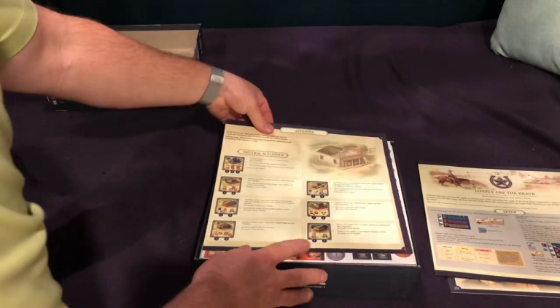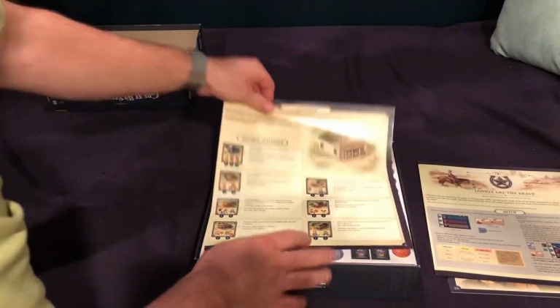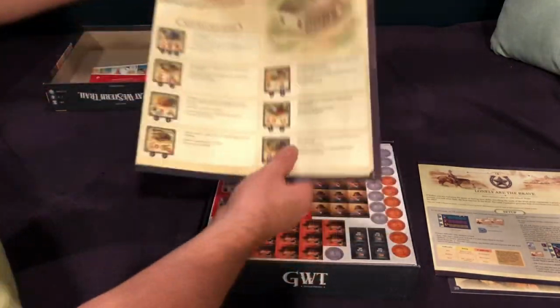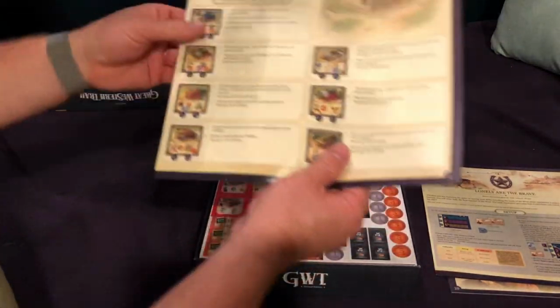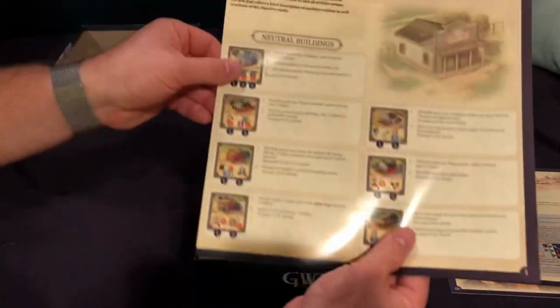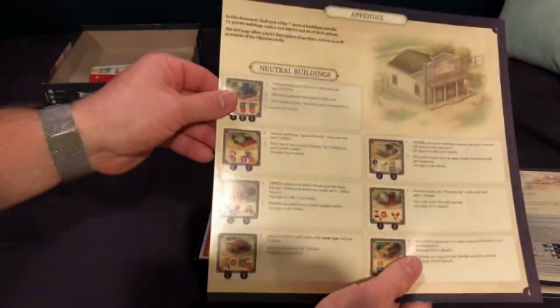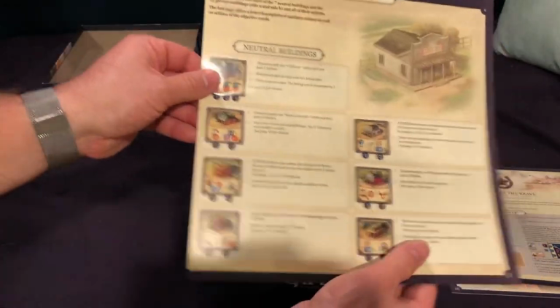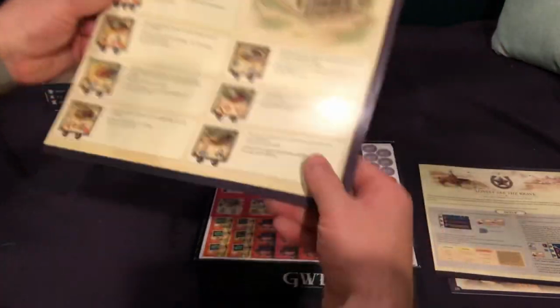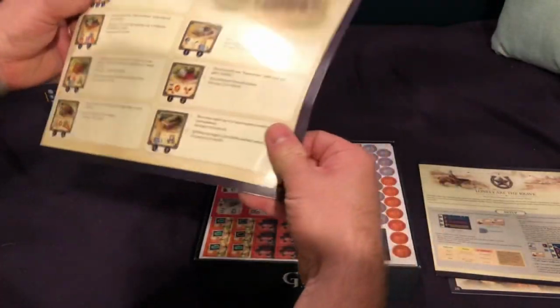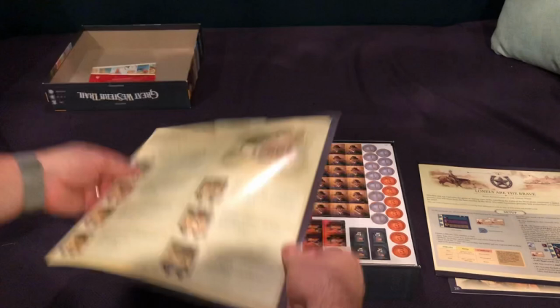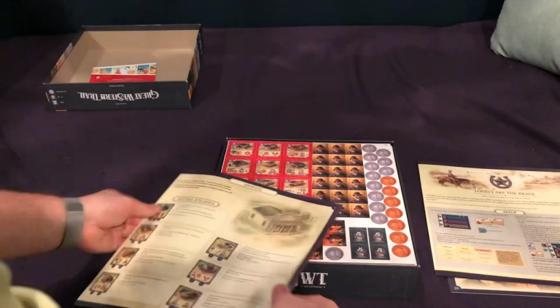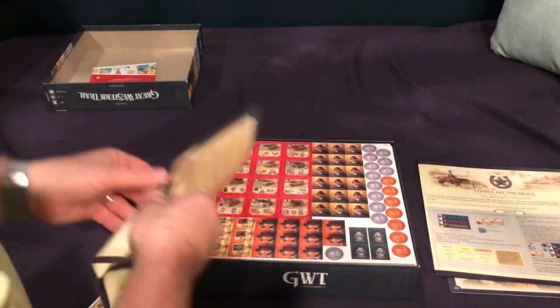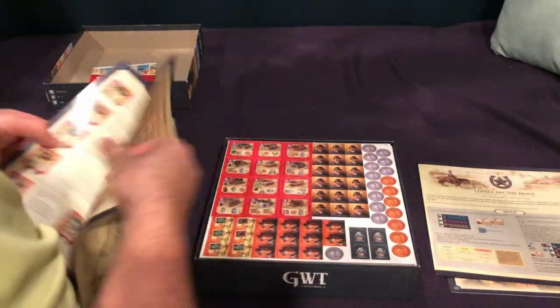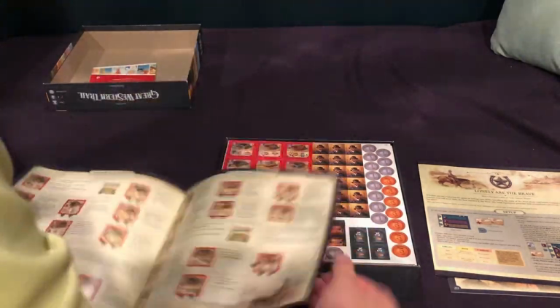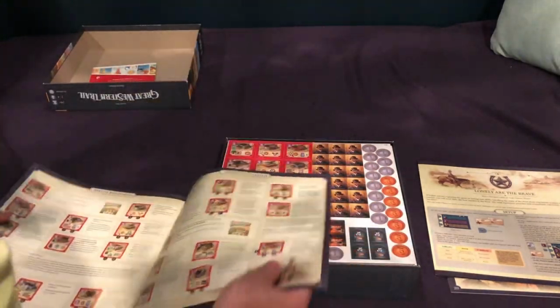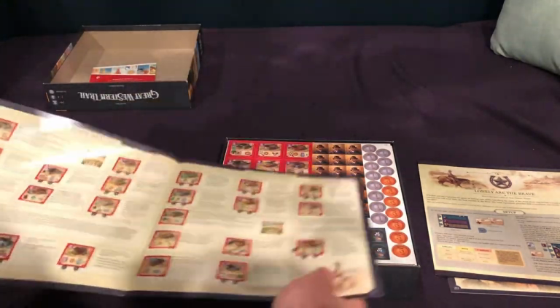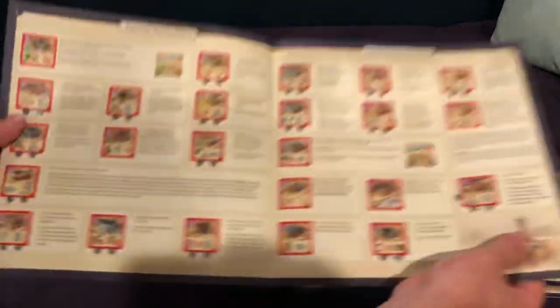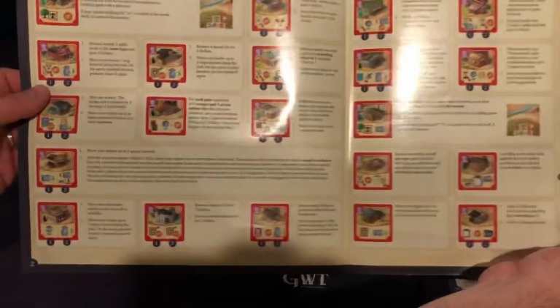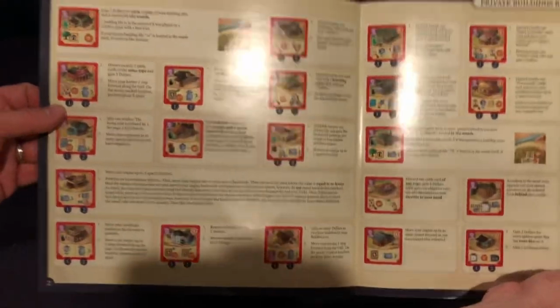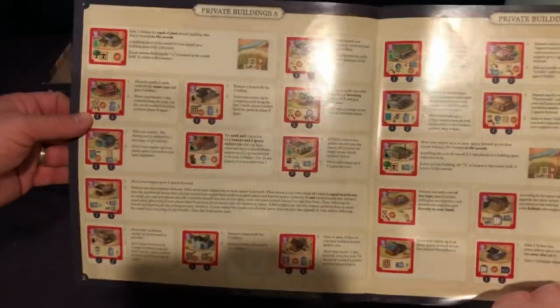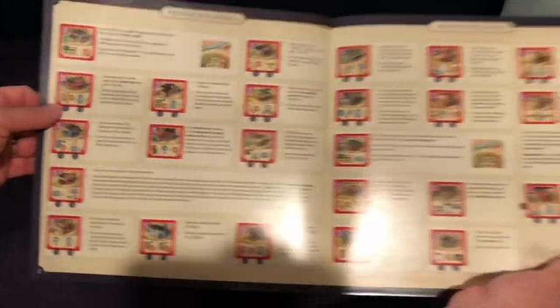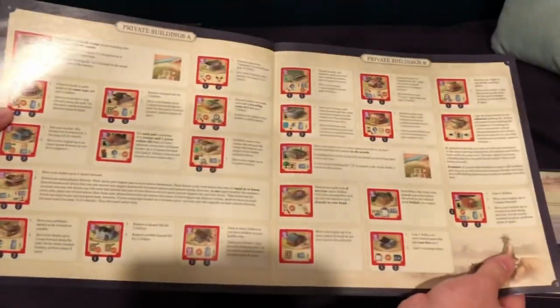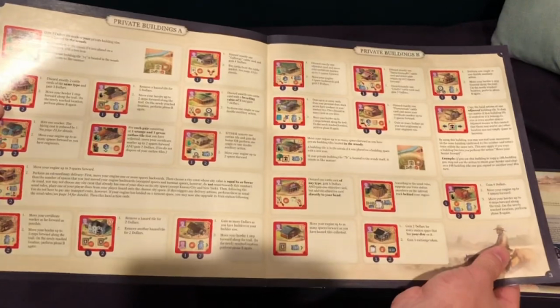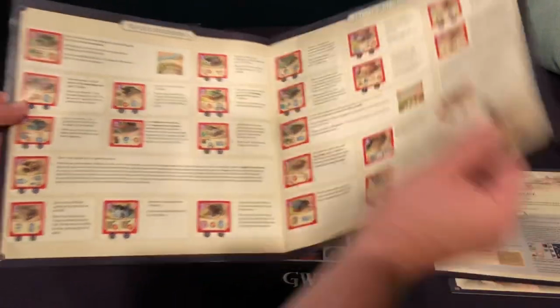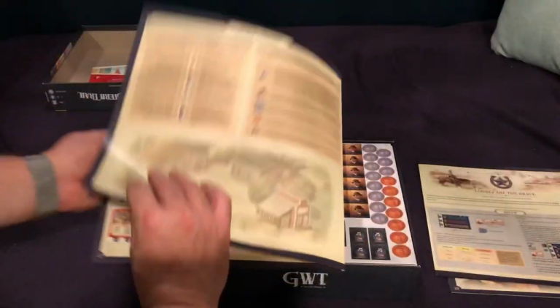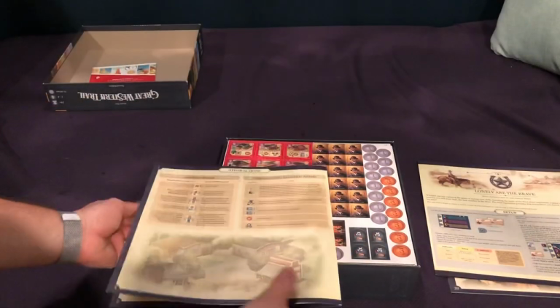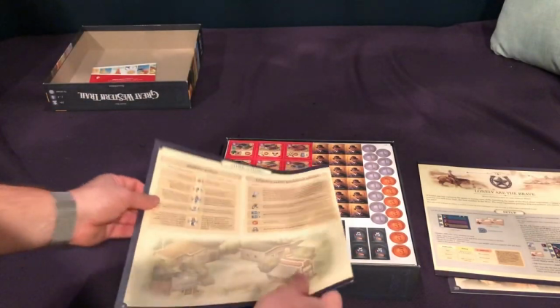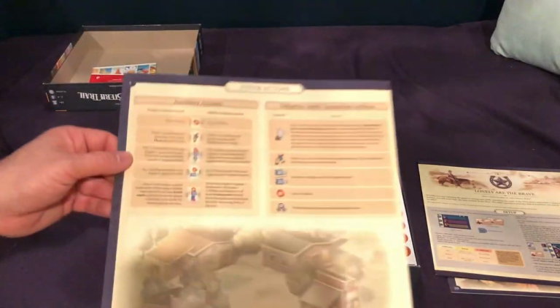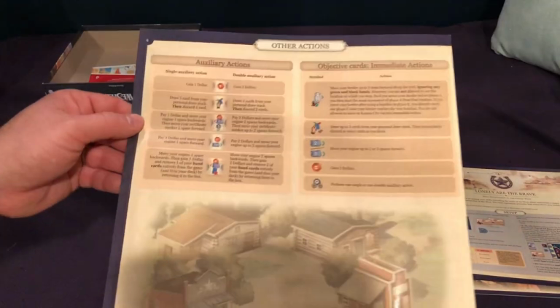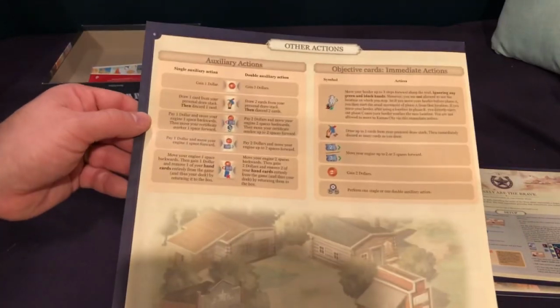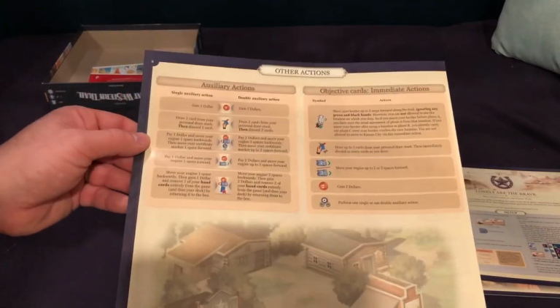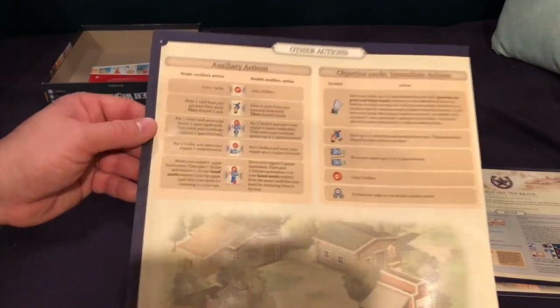Then we have our building appendix here, which shows the neutral buildings plus all of the private A and B buildings. And on the back were auxiliary actions.